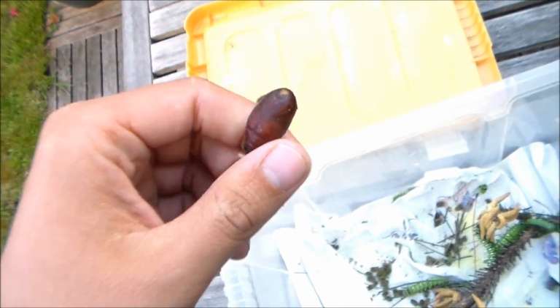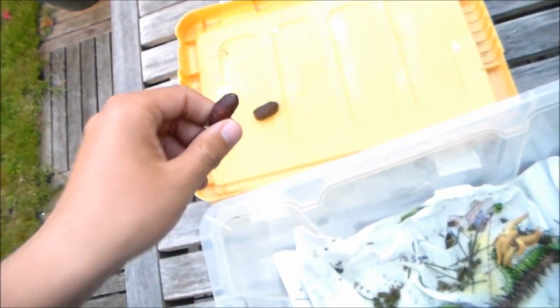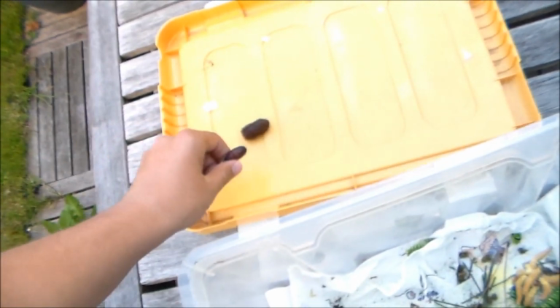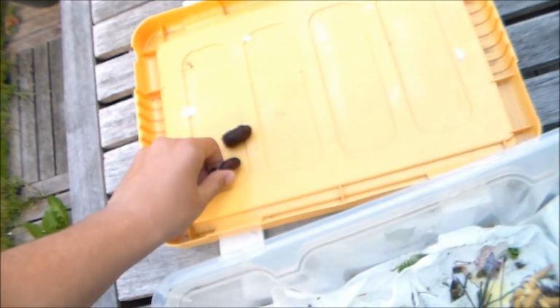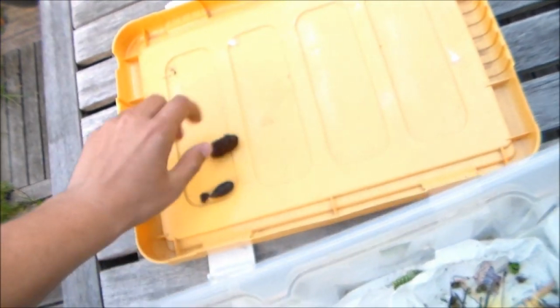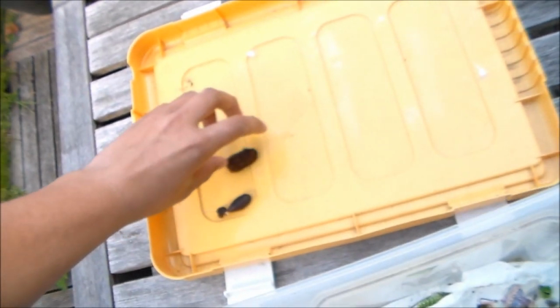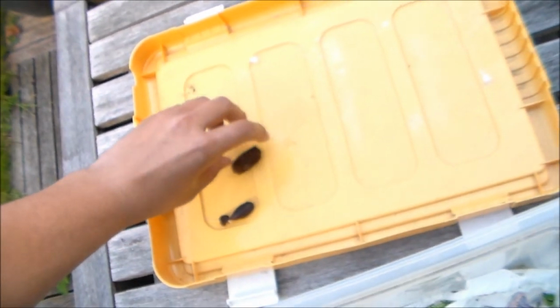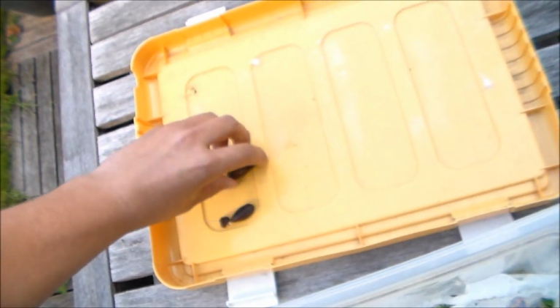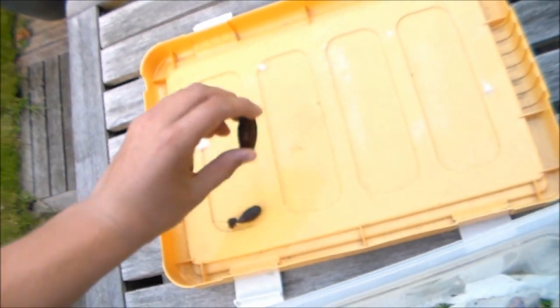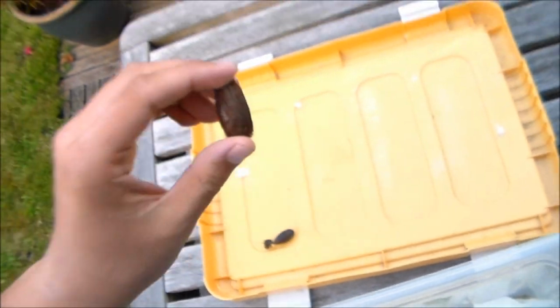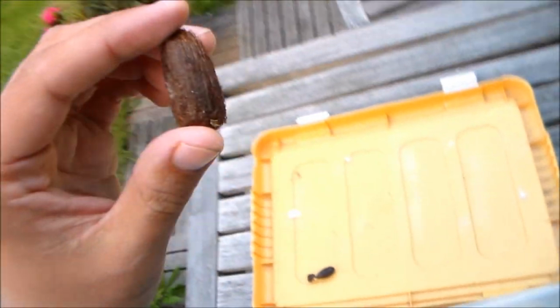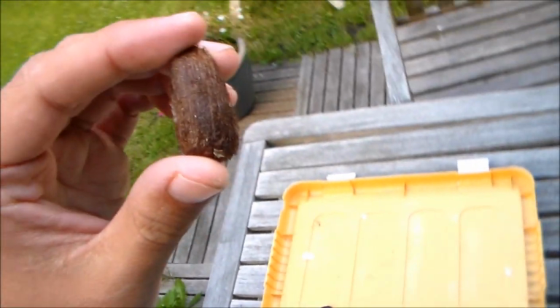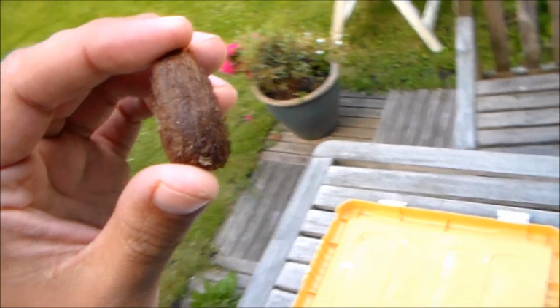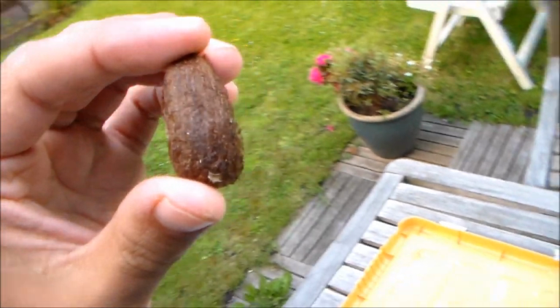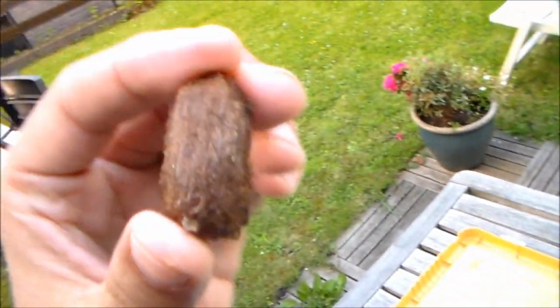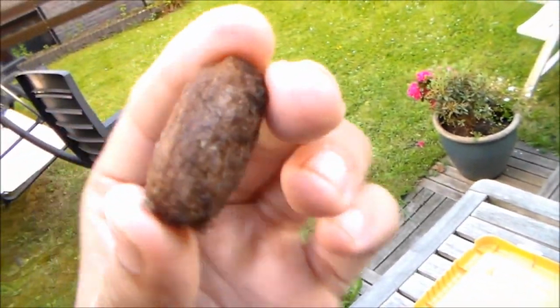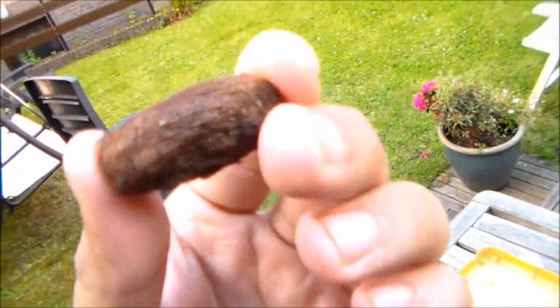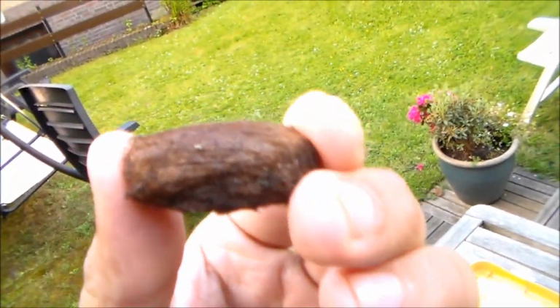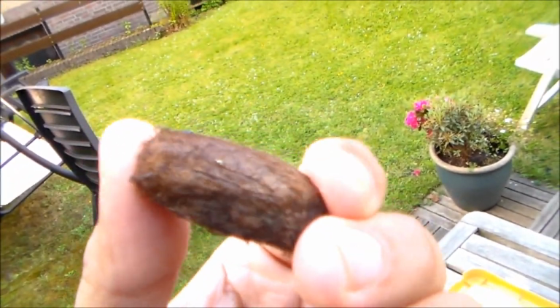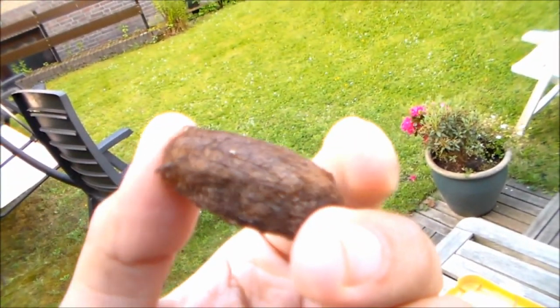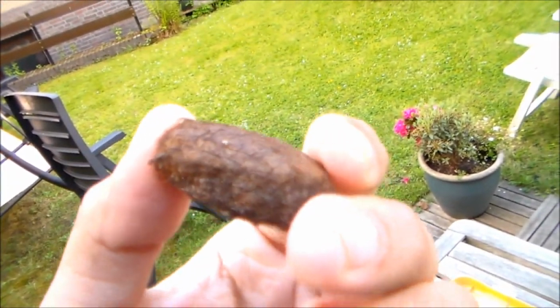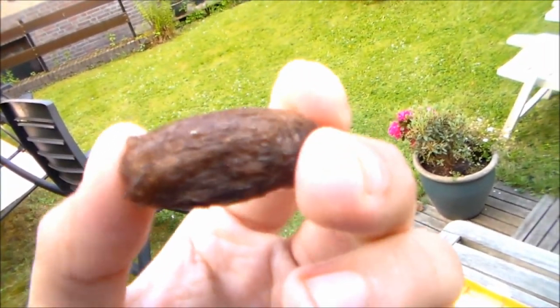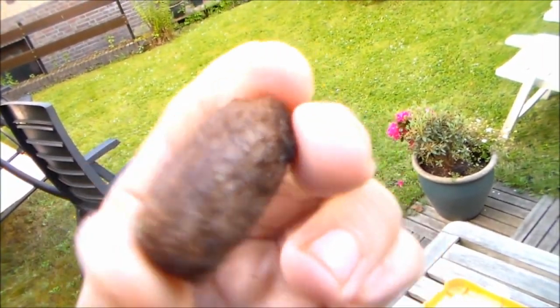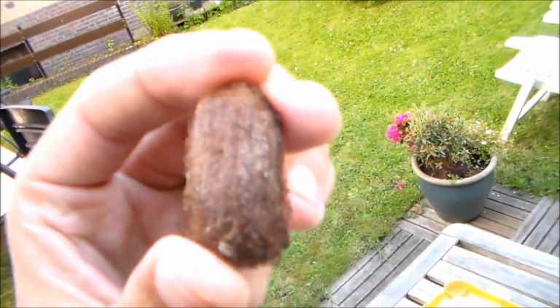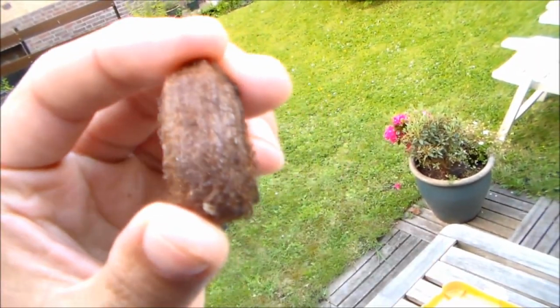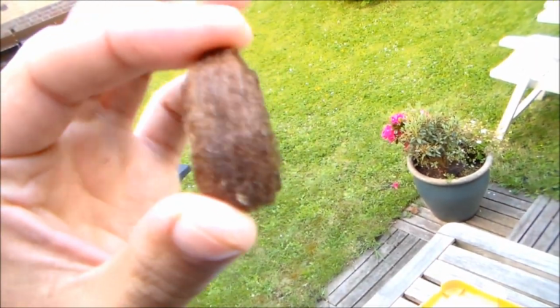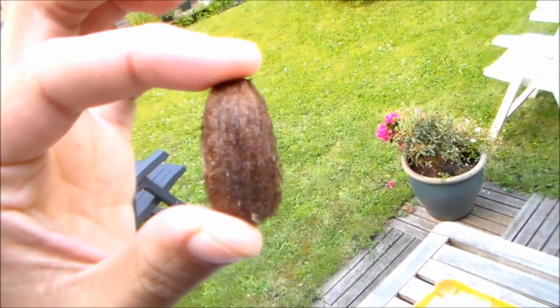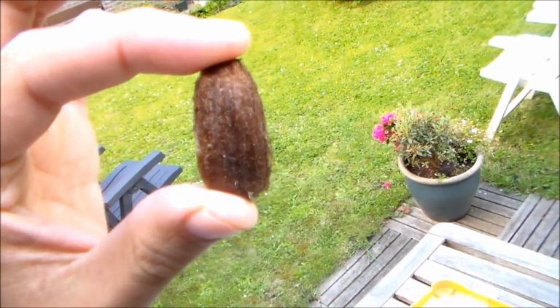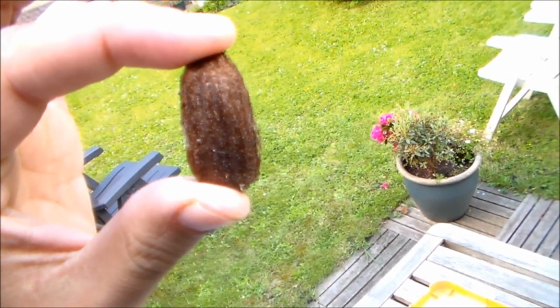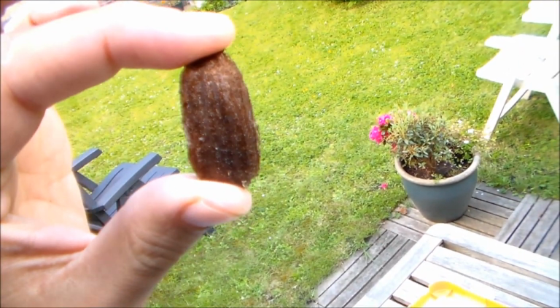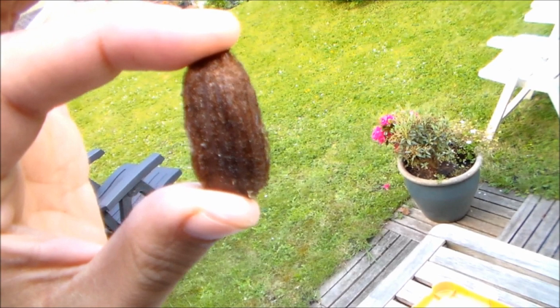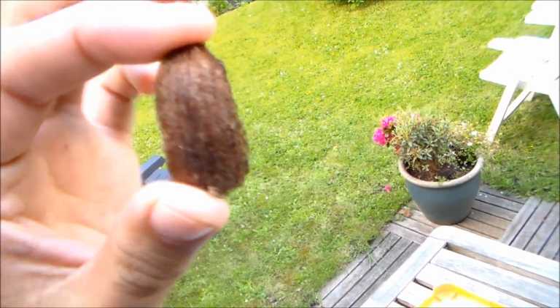Here we have a cocoon. The cocoons are quite thick and stubborn.